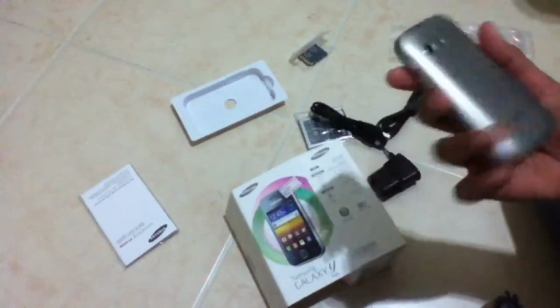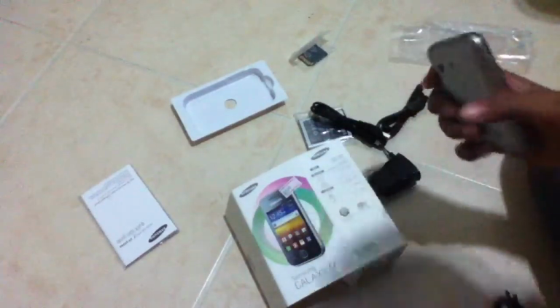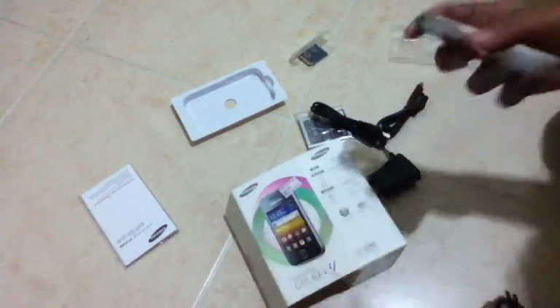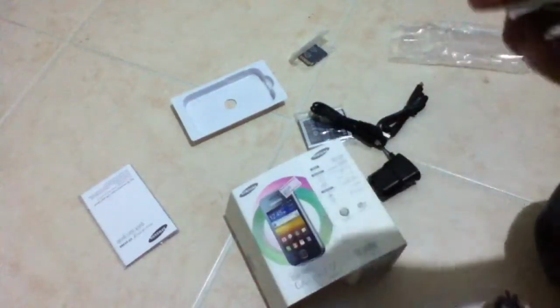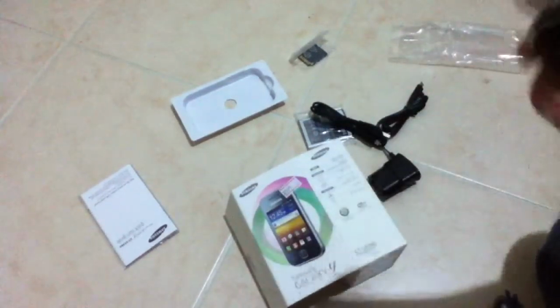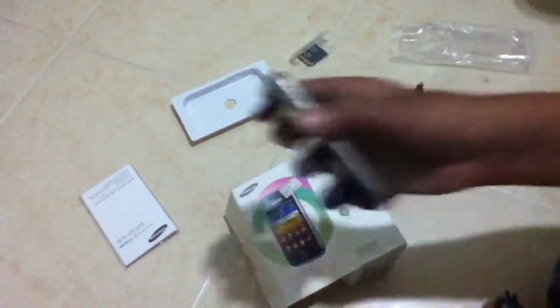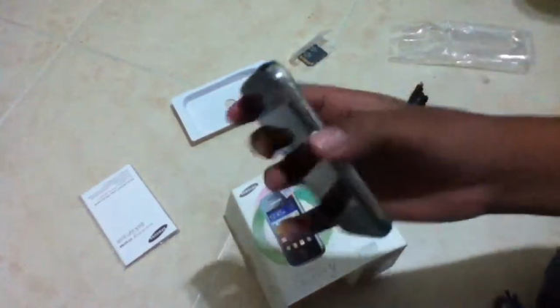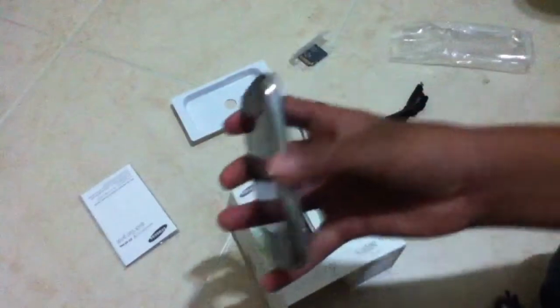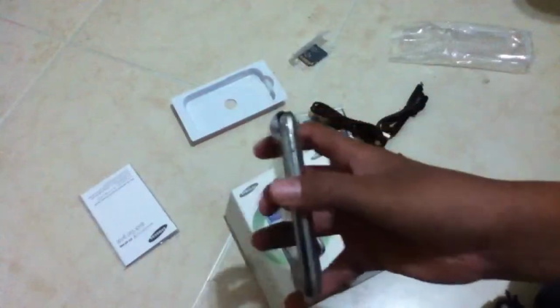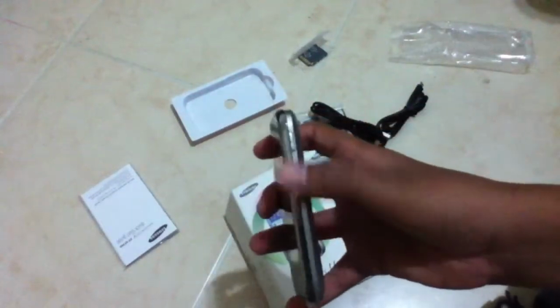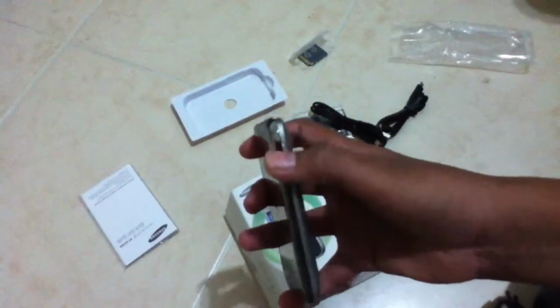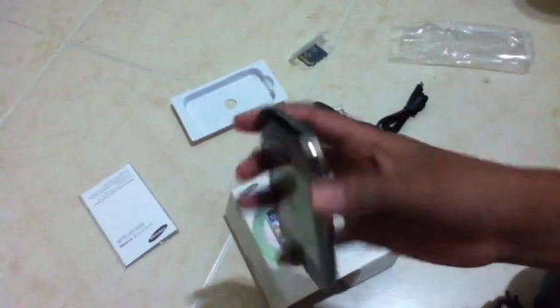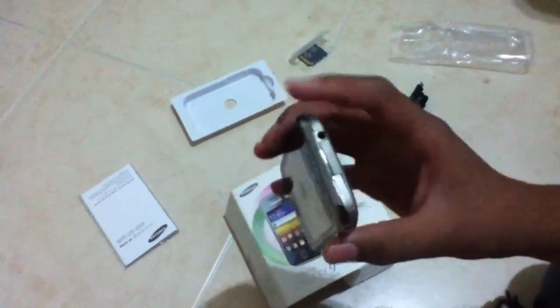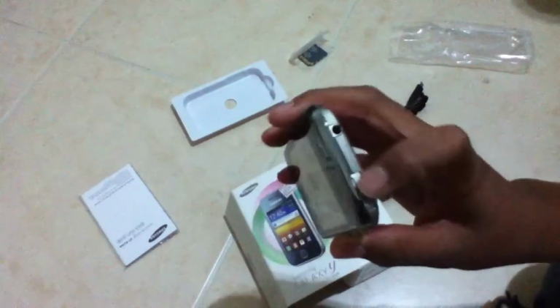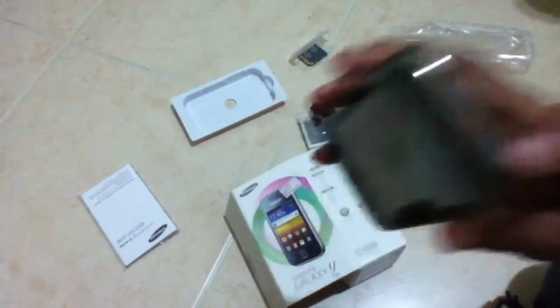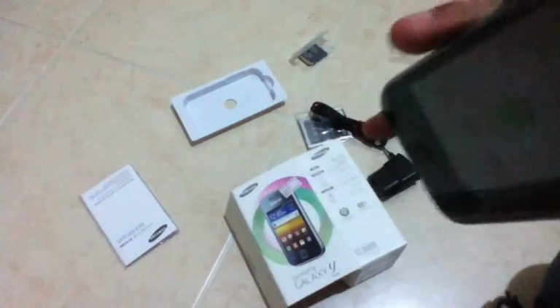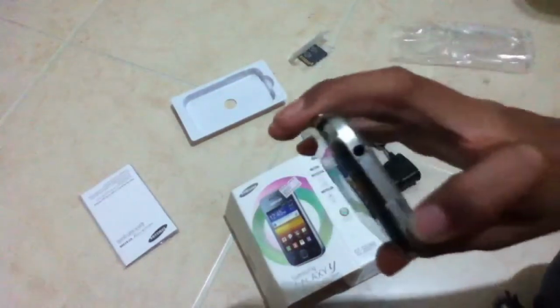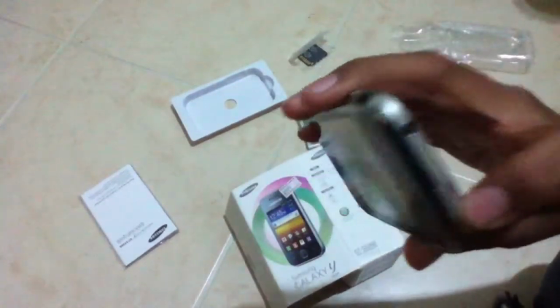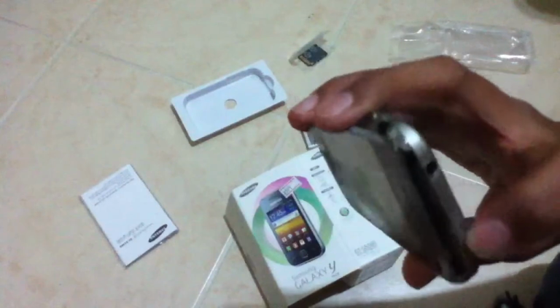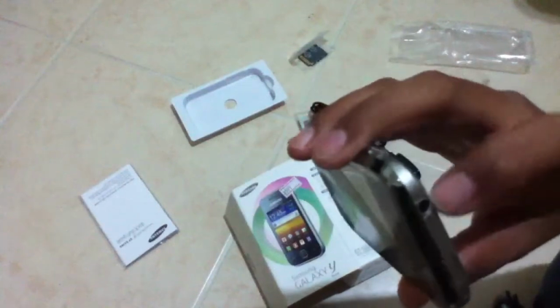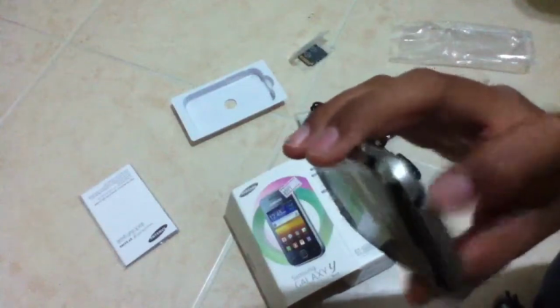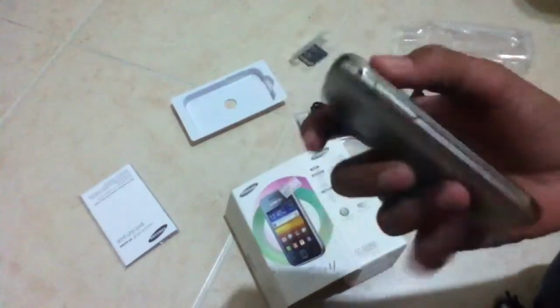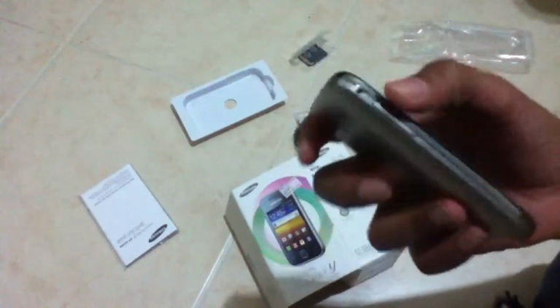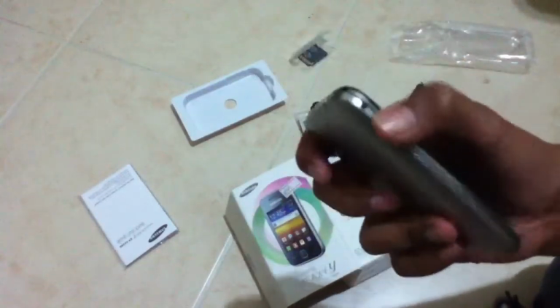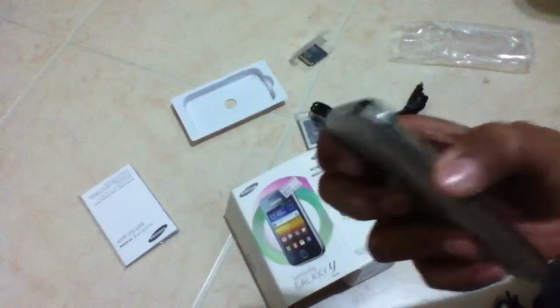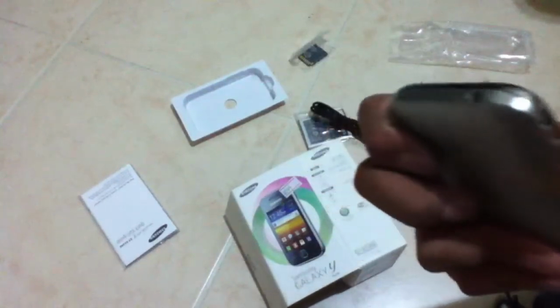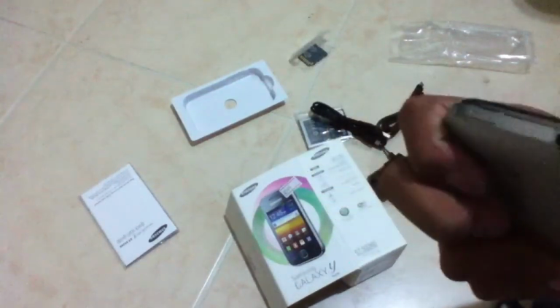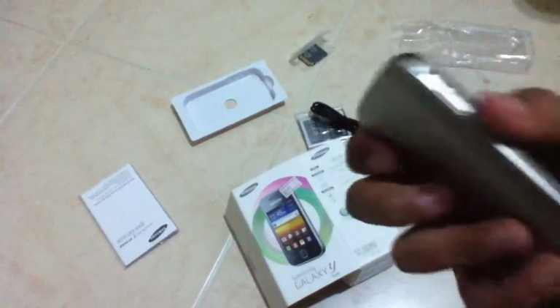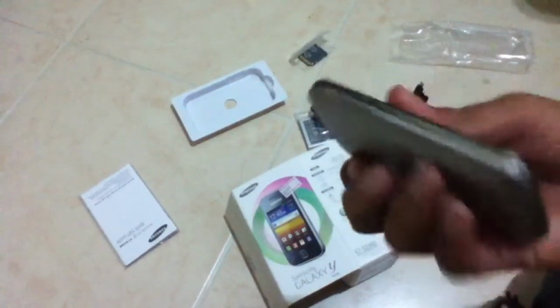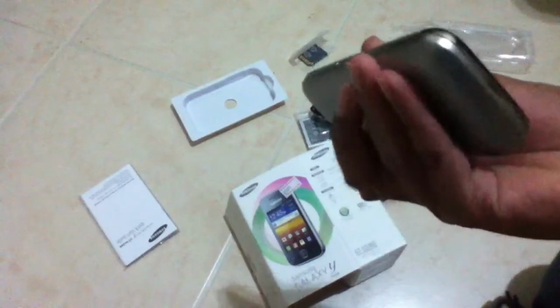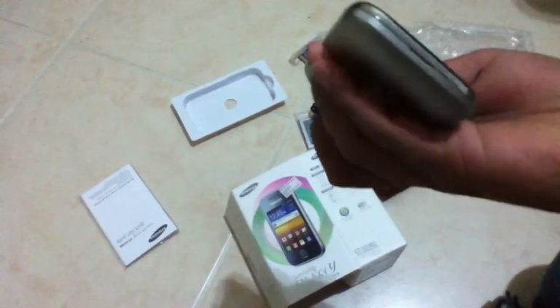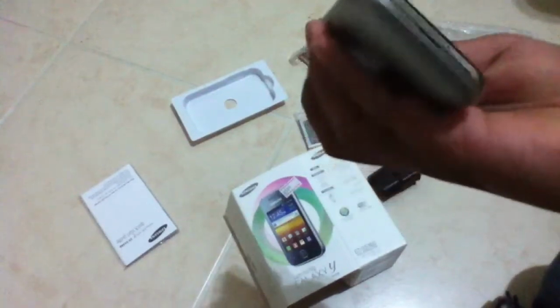So let's give this a try. You can see if I go along the side: power button, USB port, headphone jack, volume up and down. That's about it — nothing on the bottom.